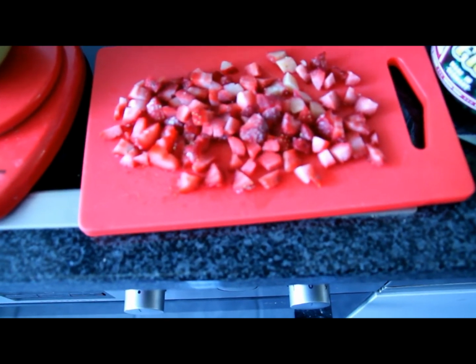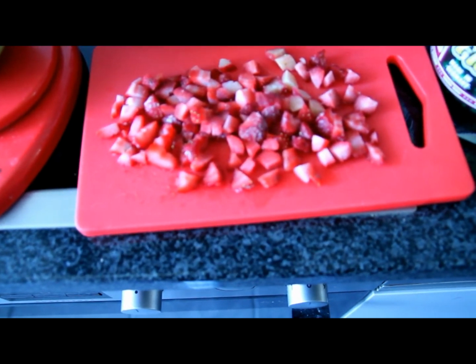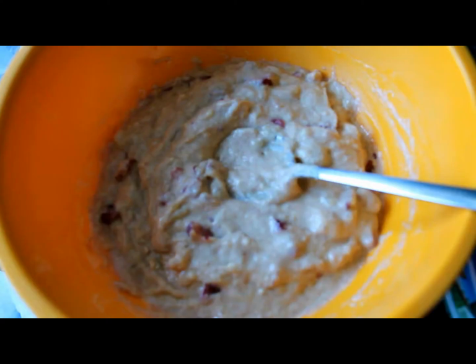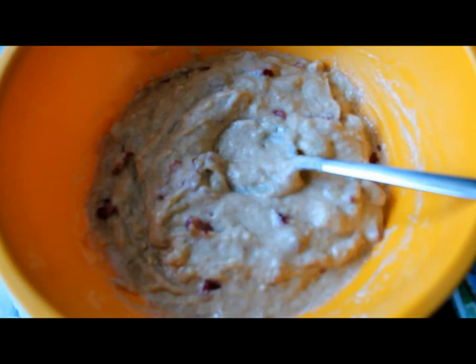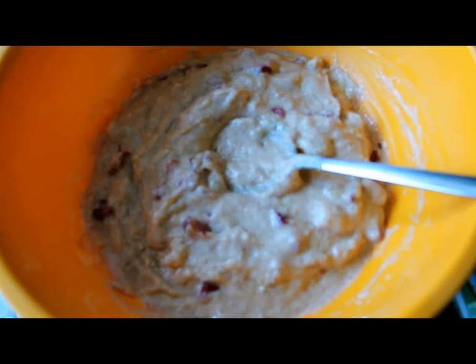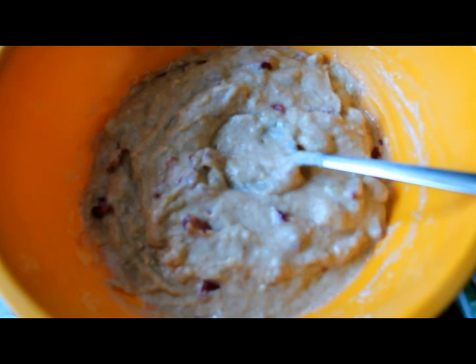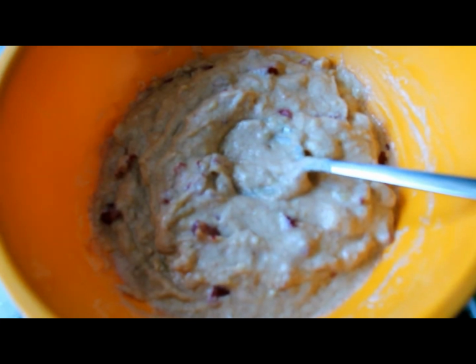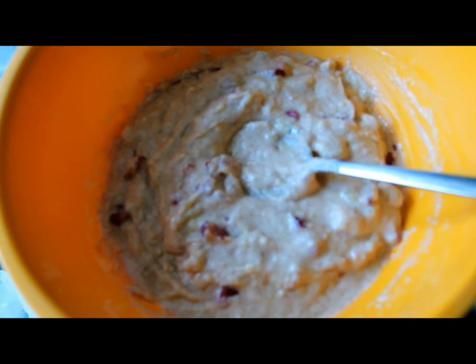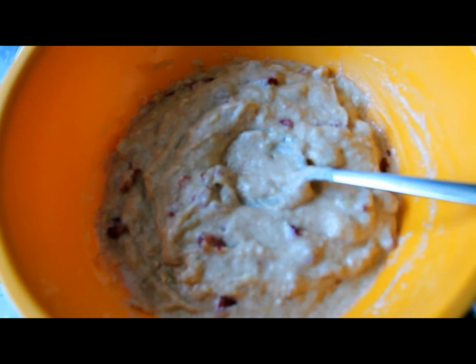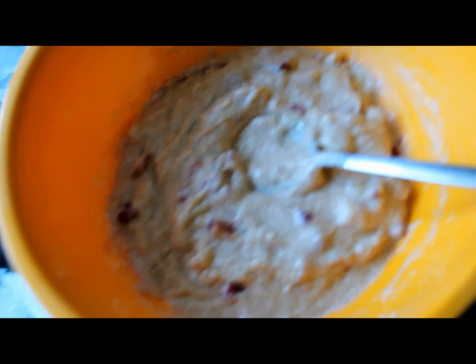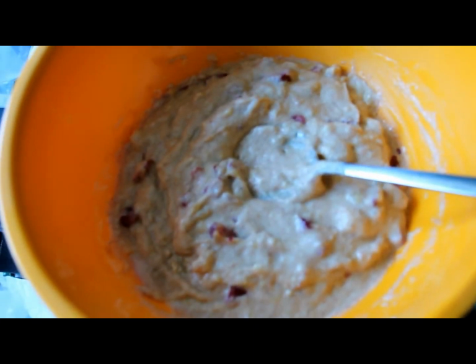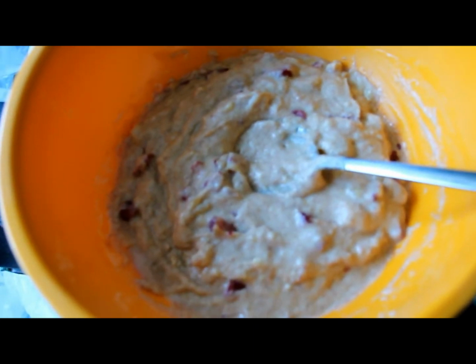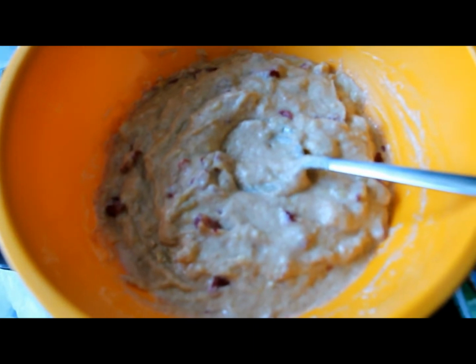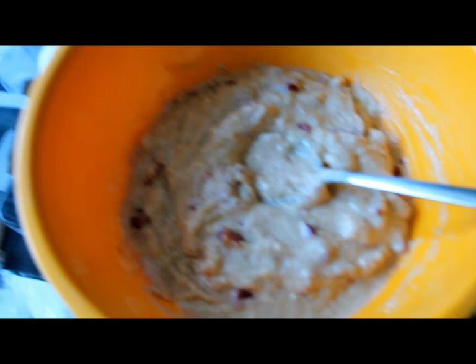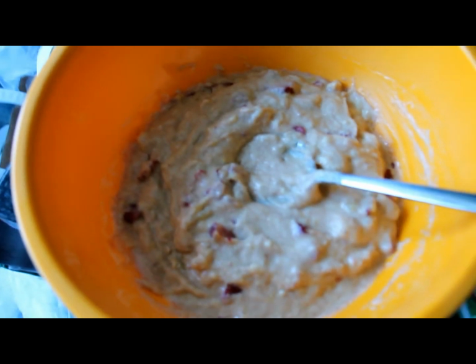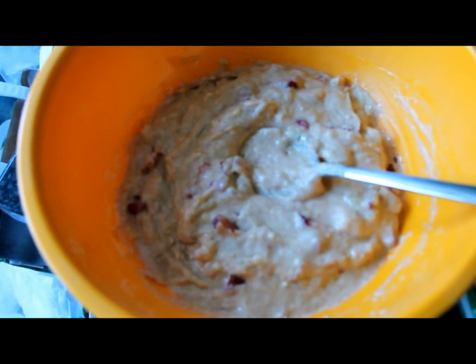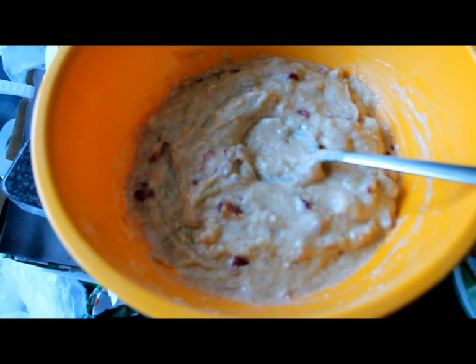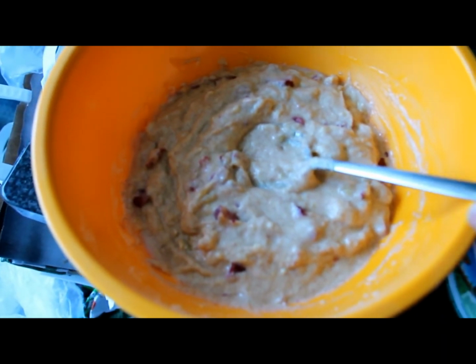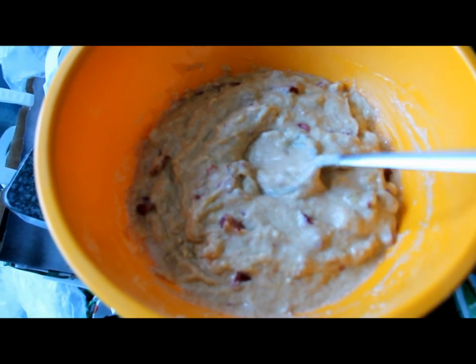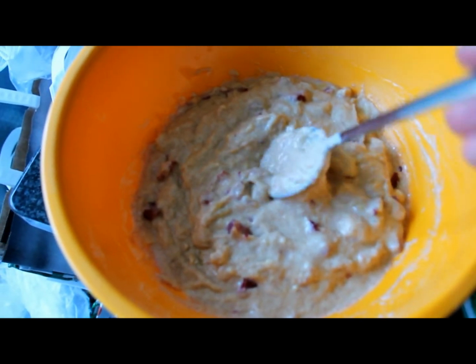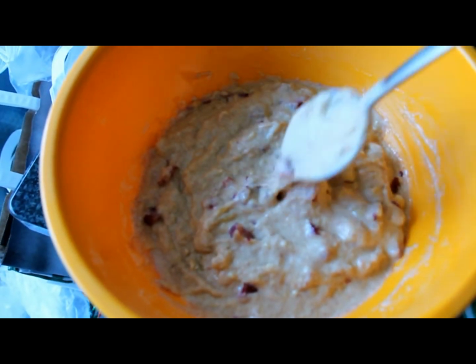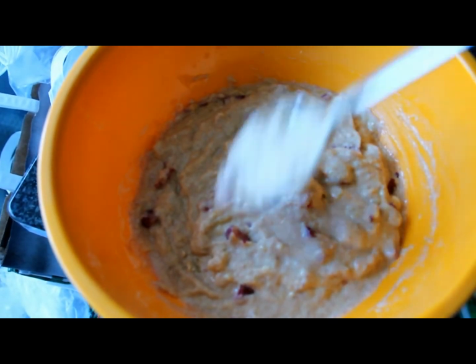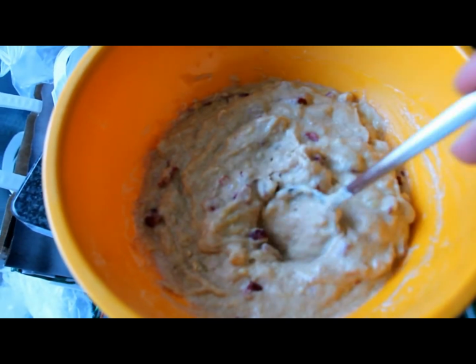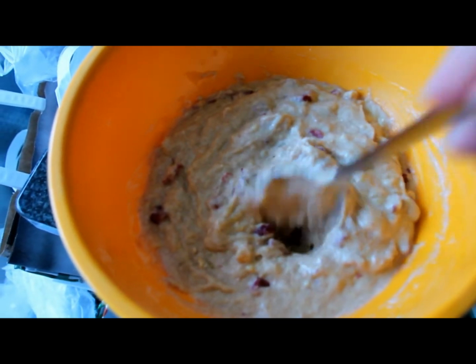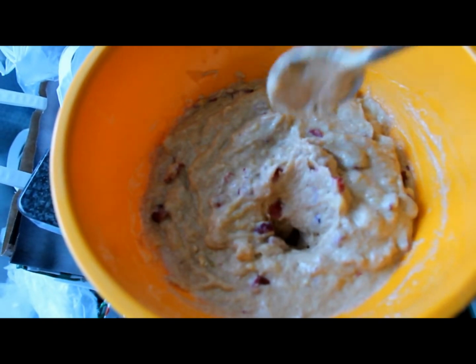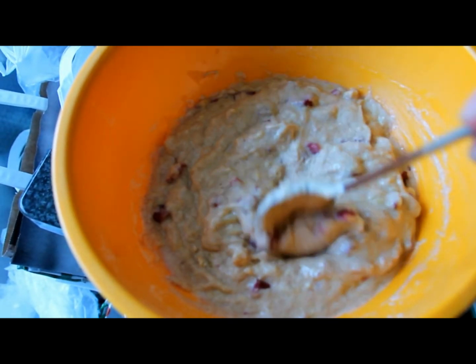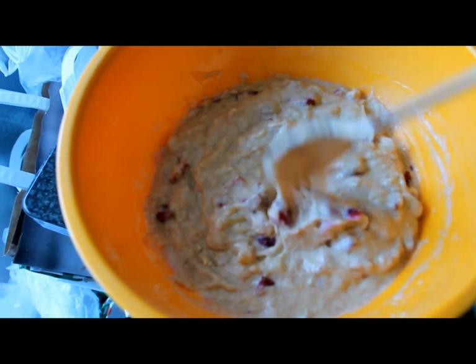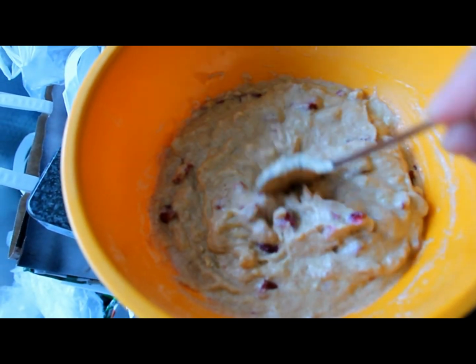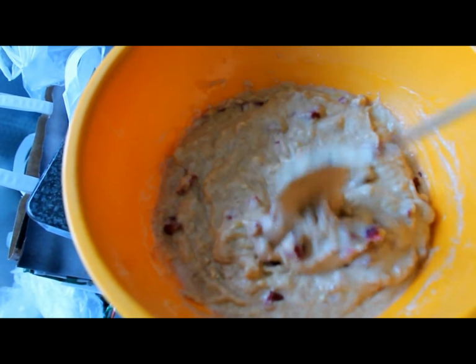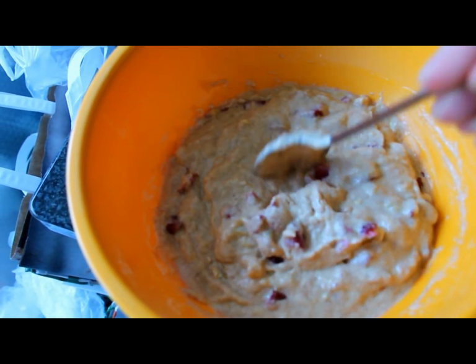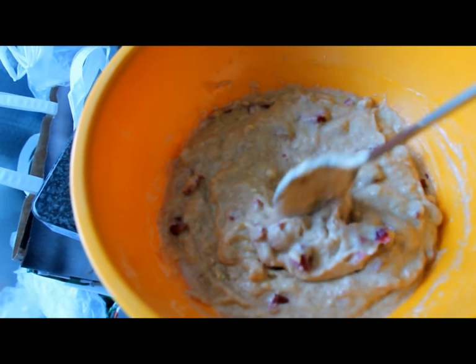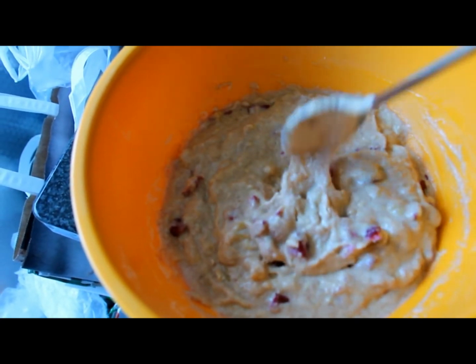Now mix everything together — this is the consistency you're looking for. It's really creamy and thick.